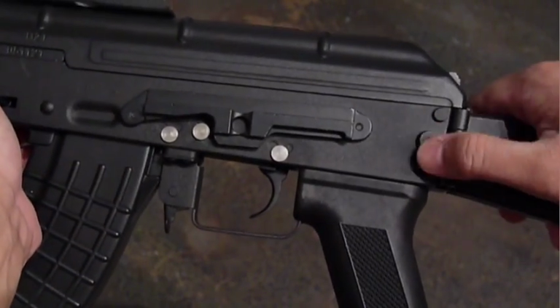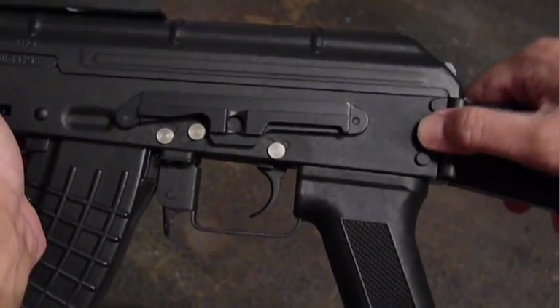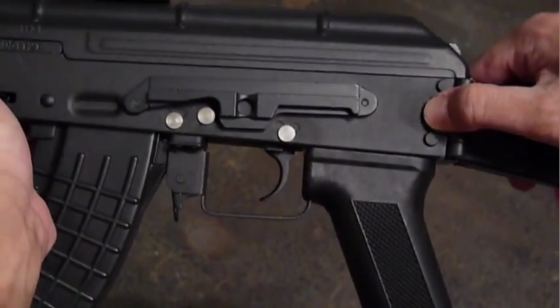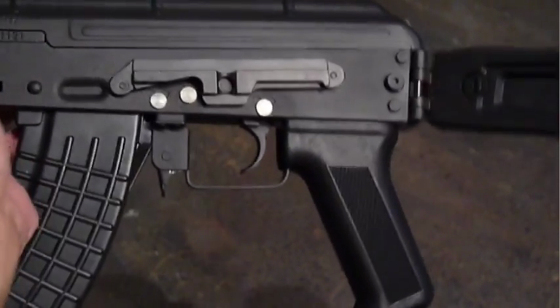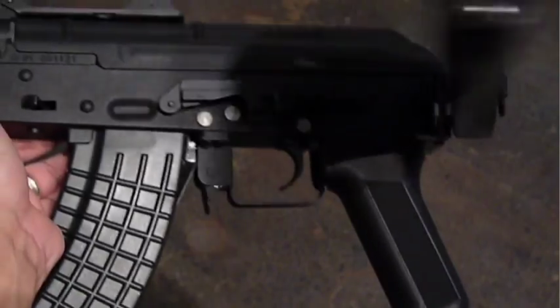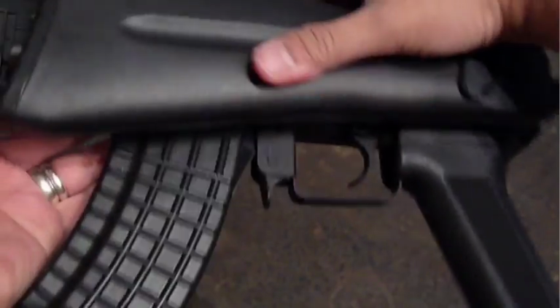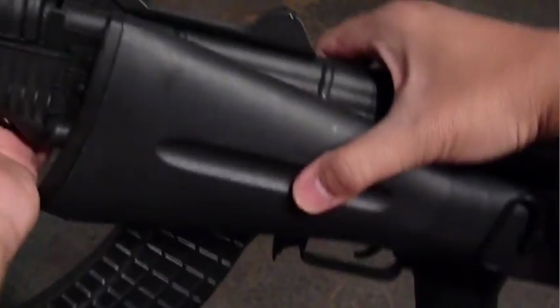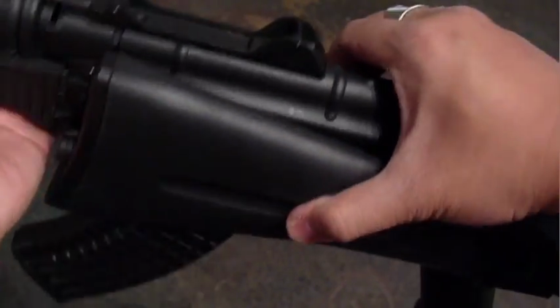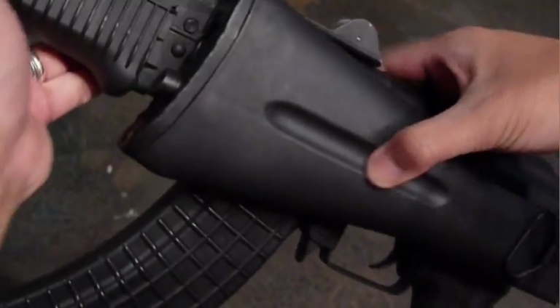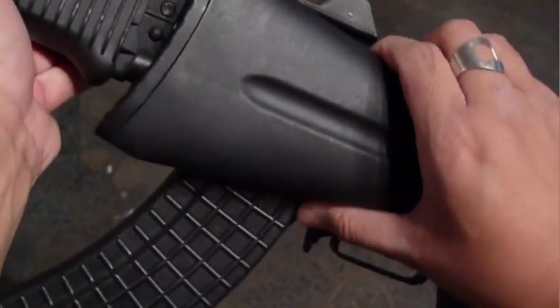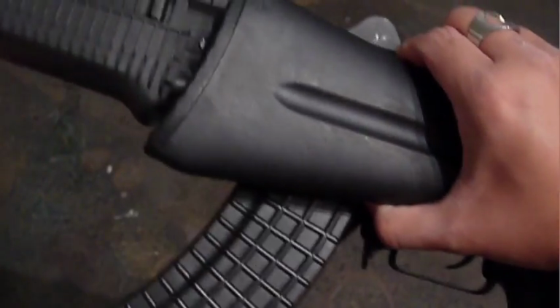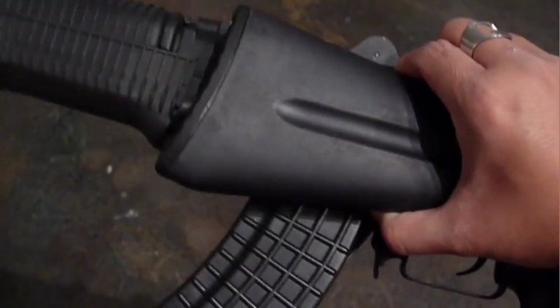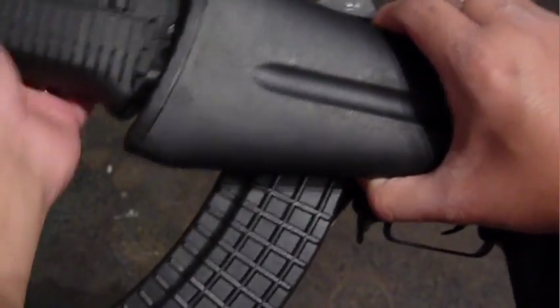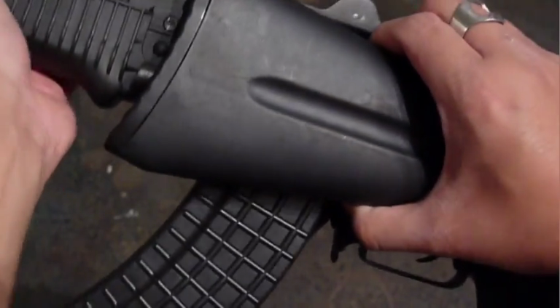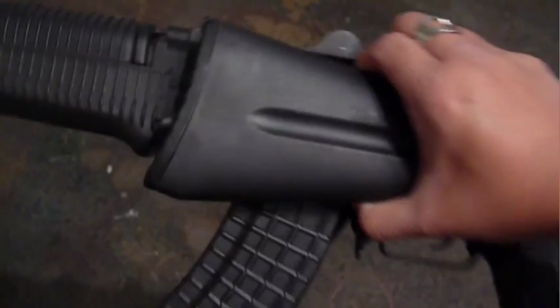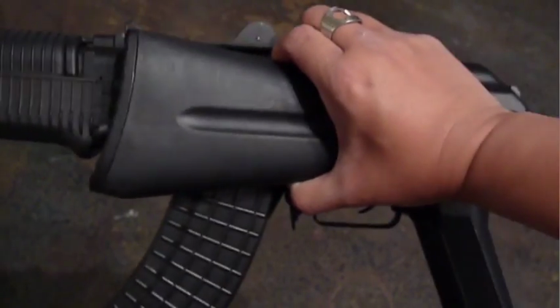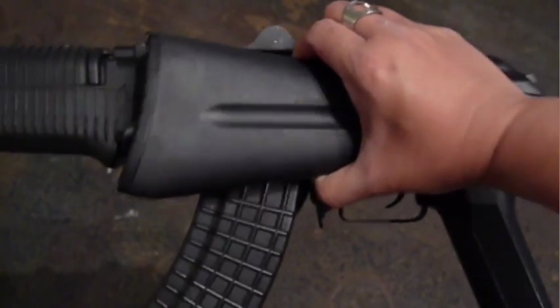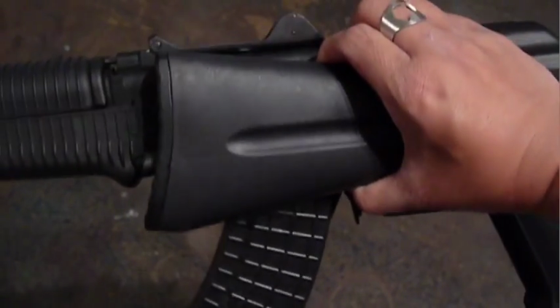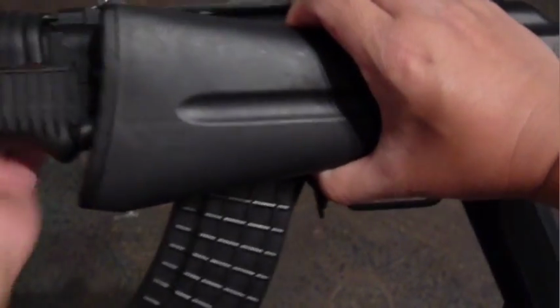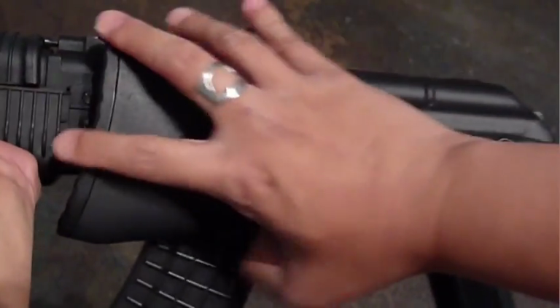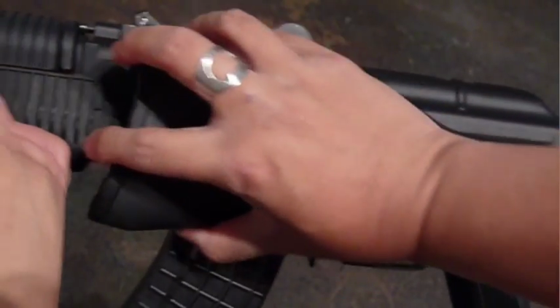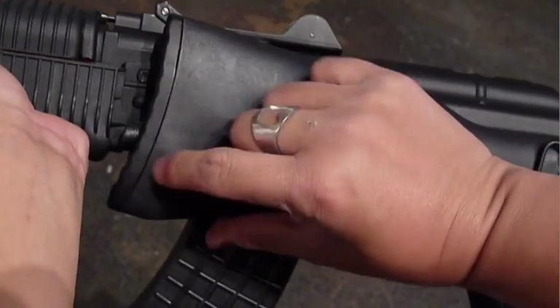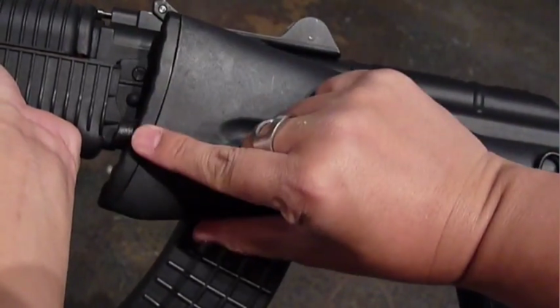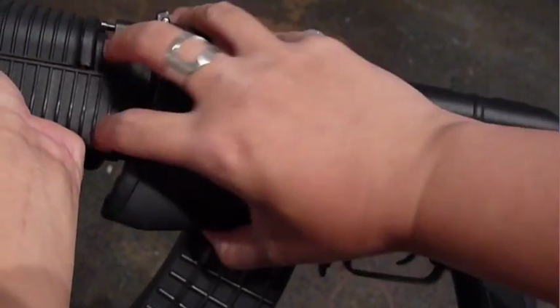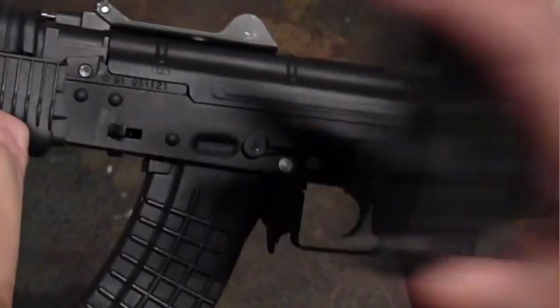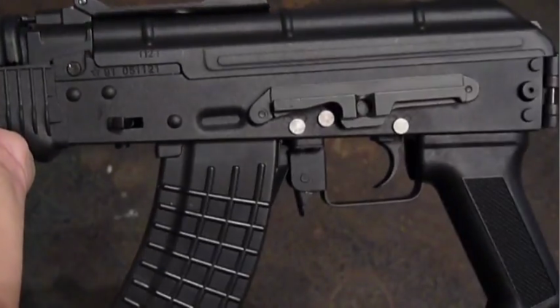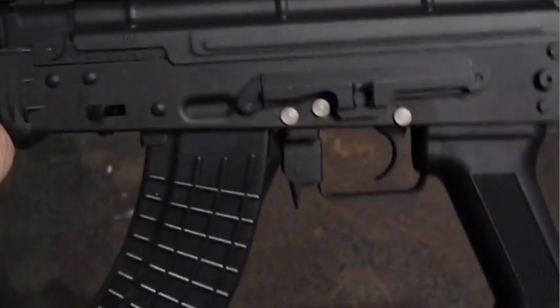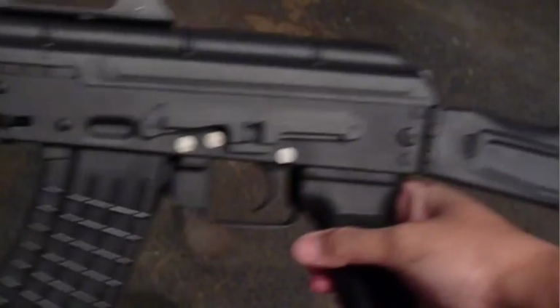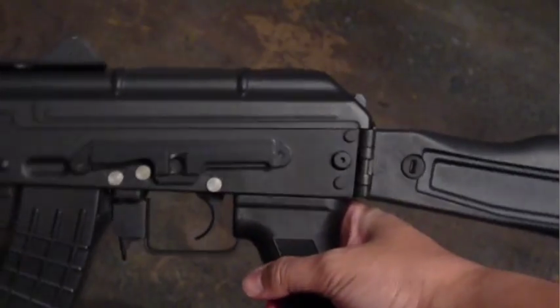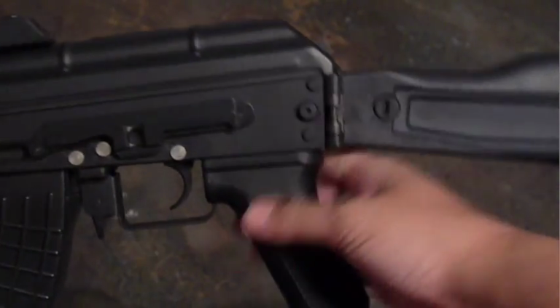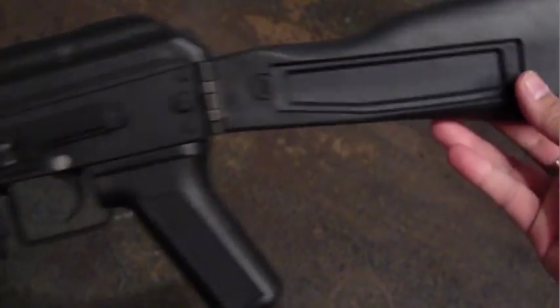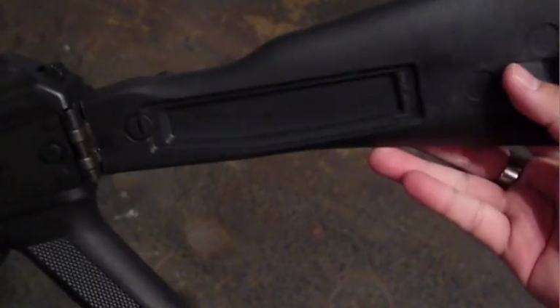It has an AKM-style solid folding stock with a release button on the left side of the receiver. The stock folds firmly without any wobble. There is a second release button located in the butt pad to extend the stock, and the solid stock has a cutaway for the optics rail.